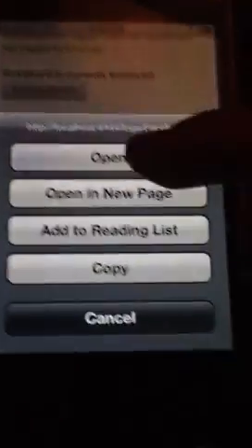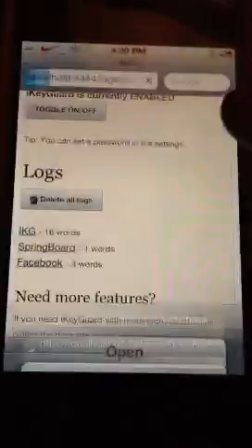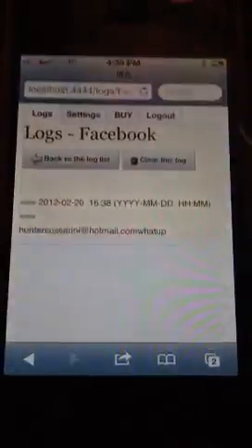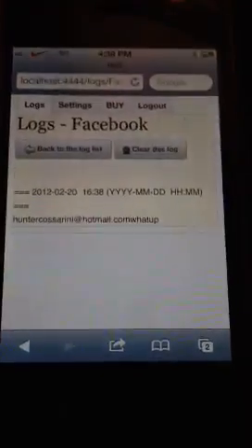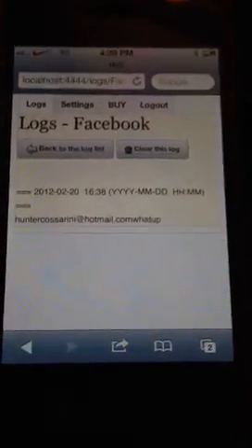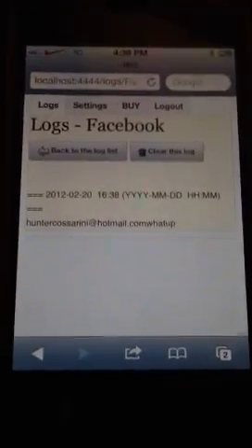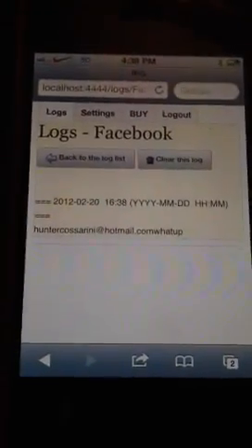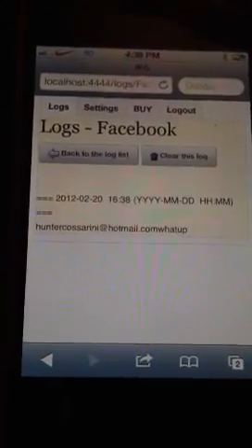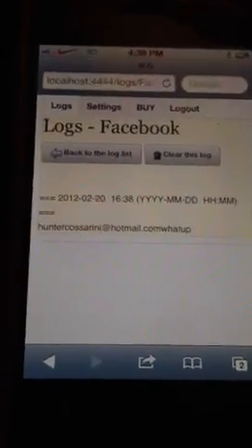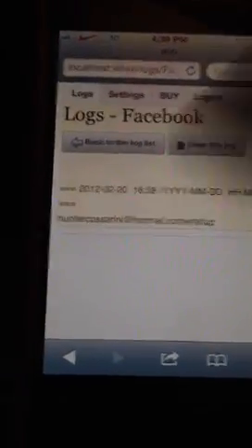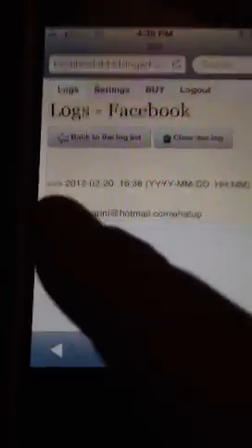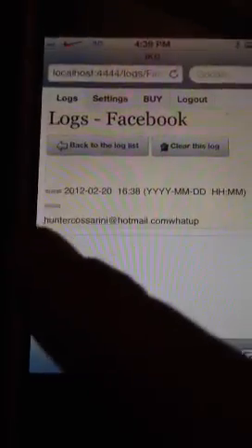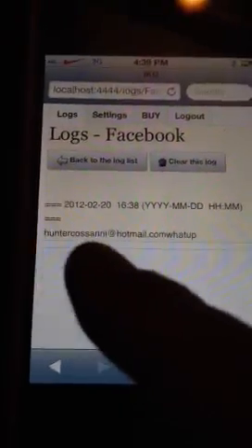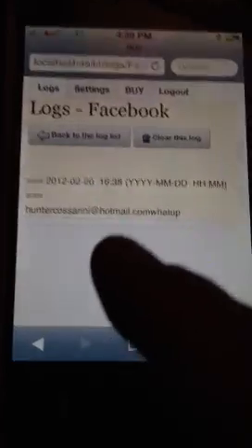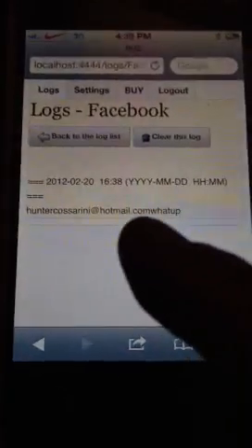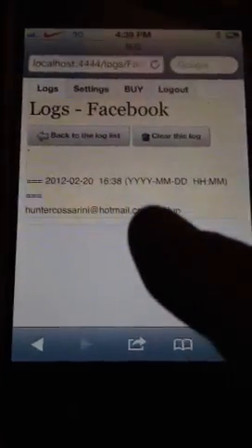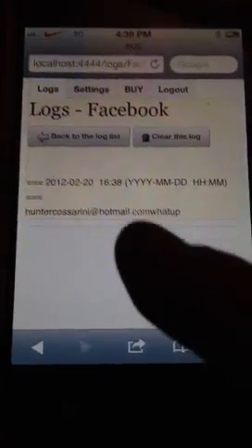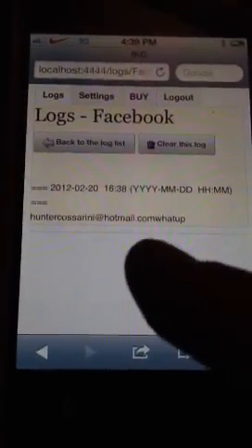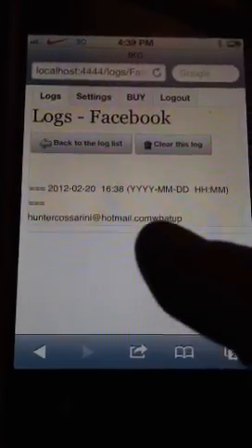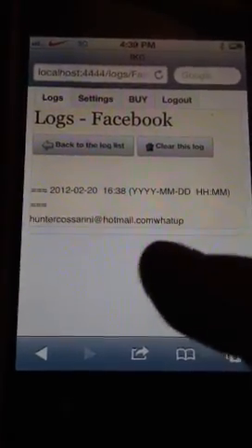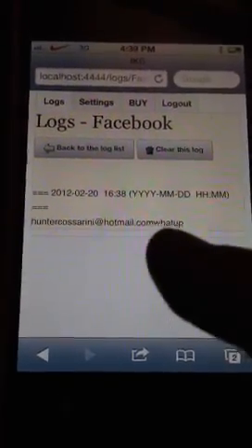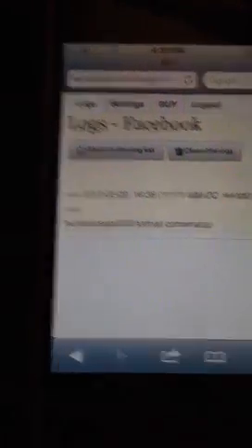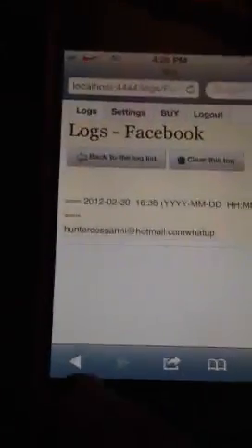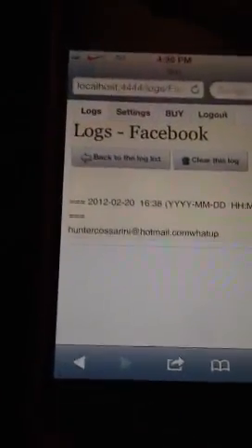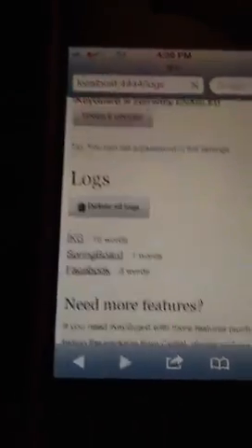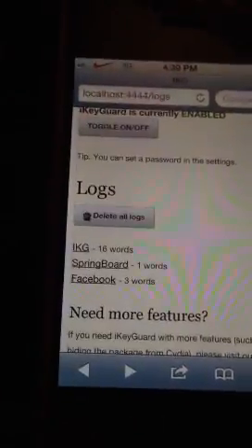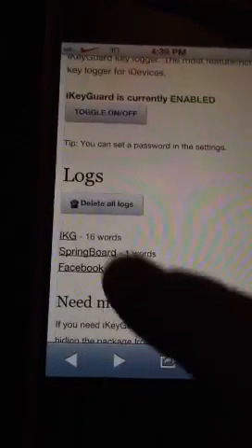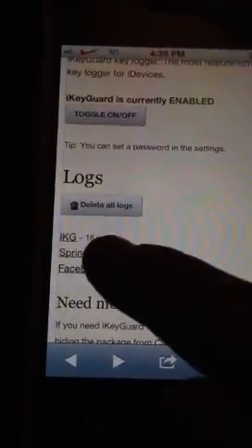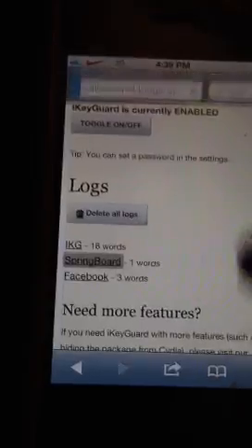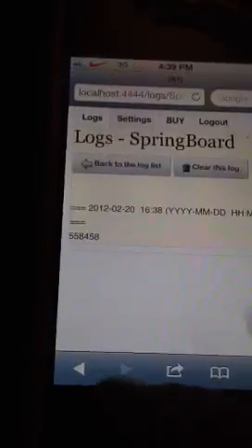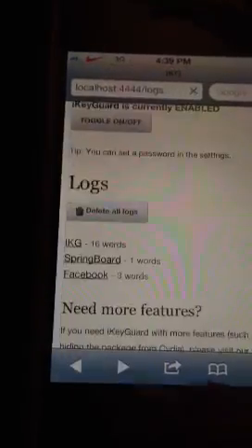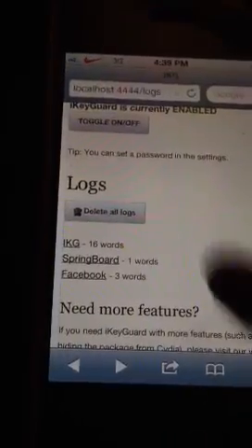We'll go to Facebook. Remember where I put it? HunterCashini at Hotmail.com. And it'll show the password — it's right there.